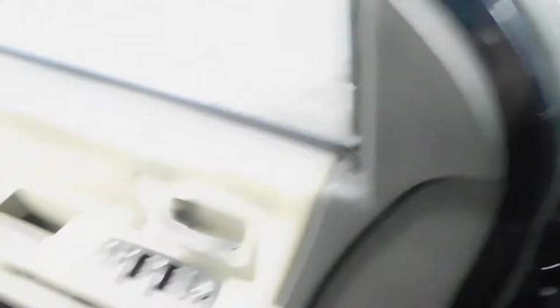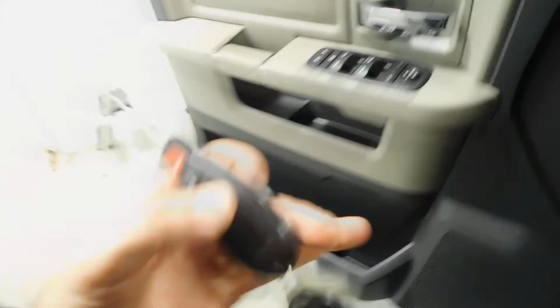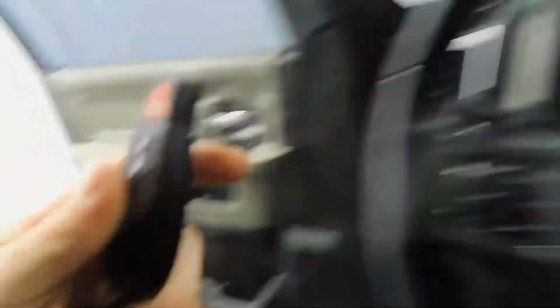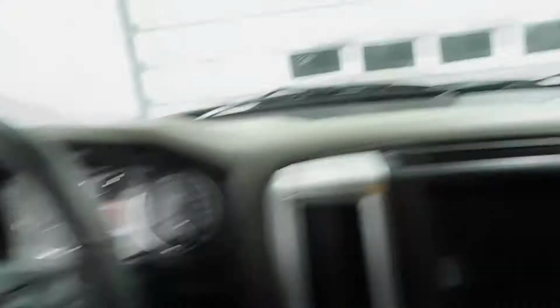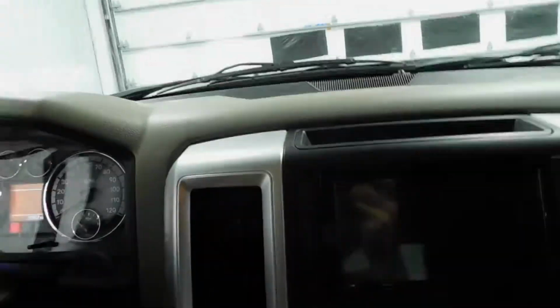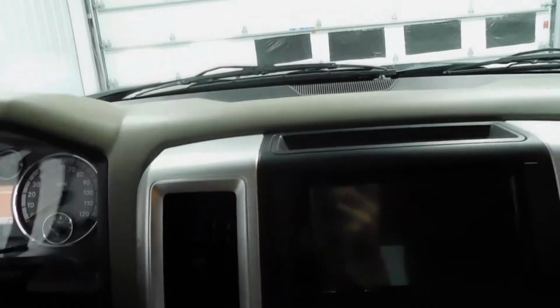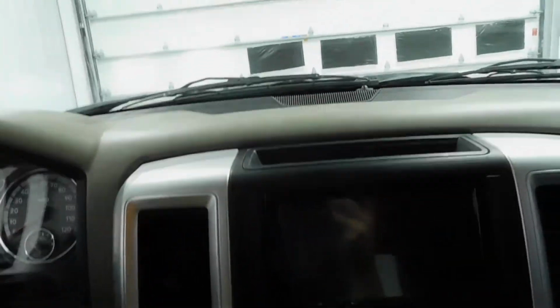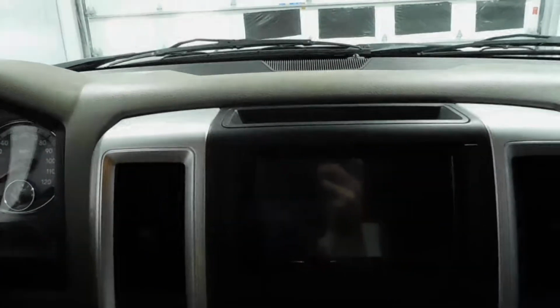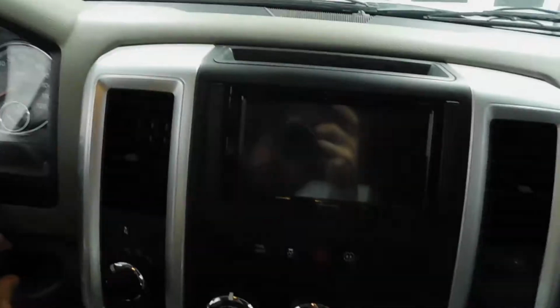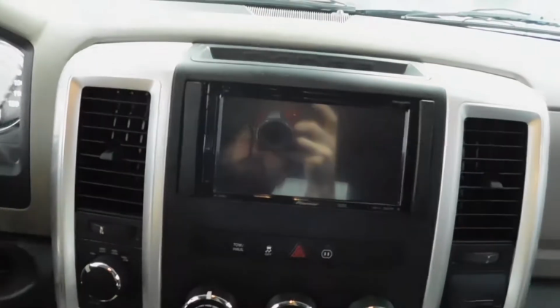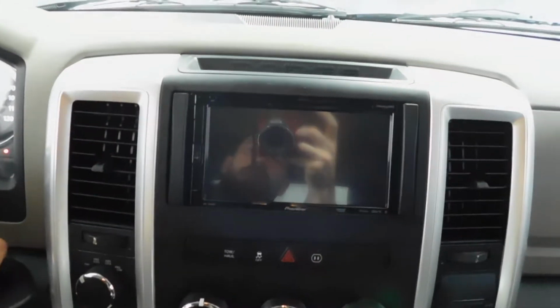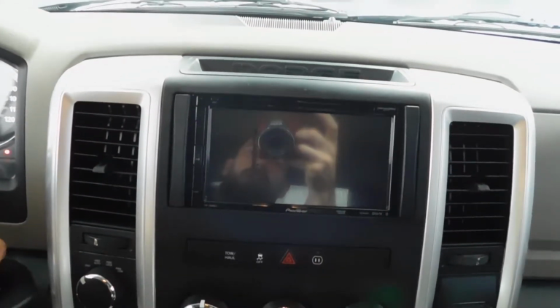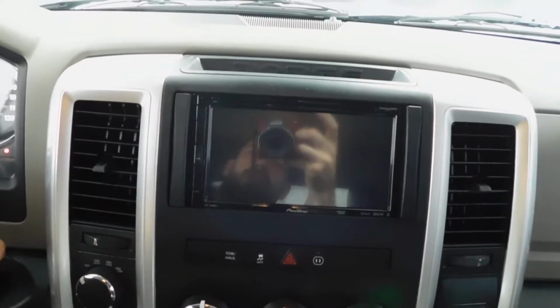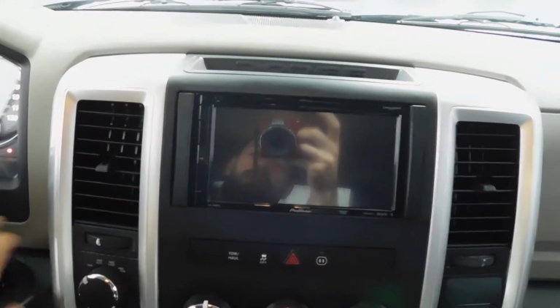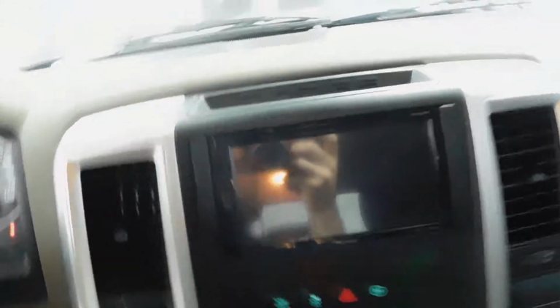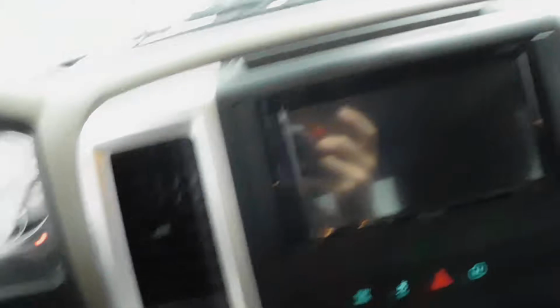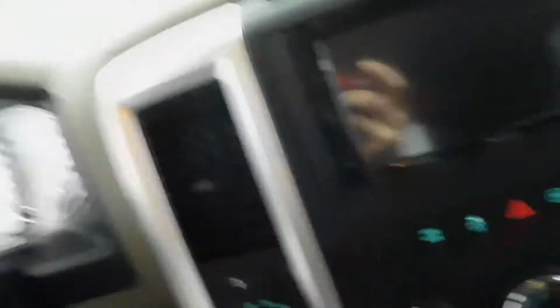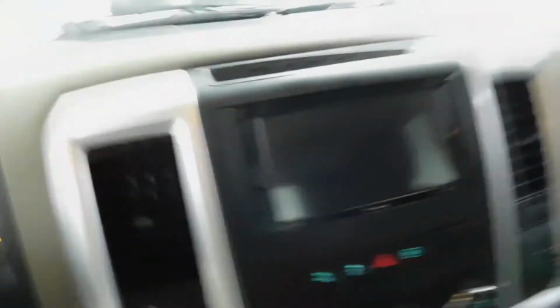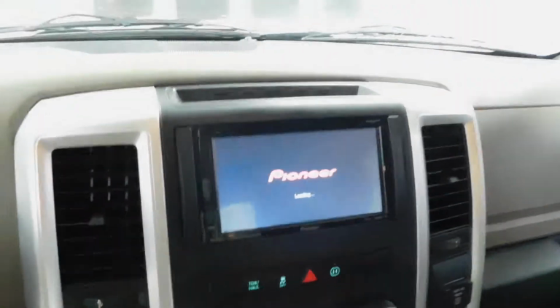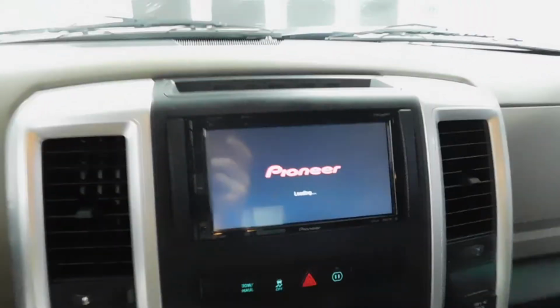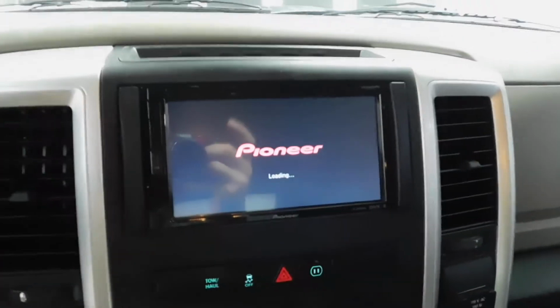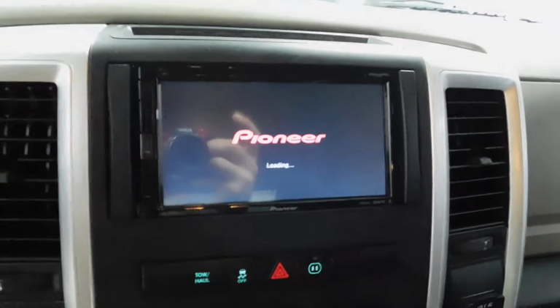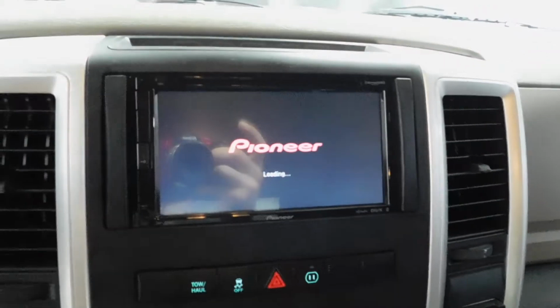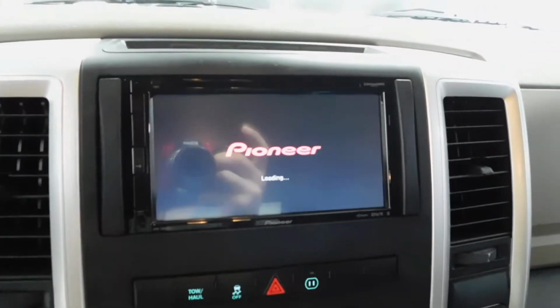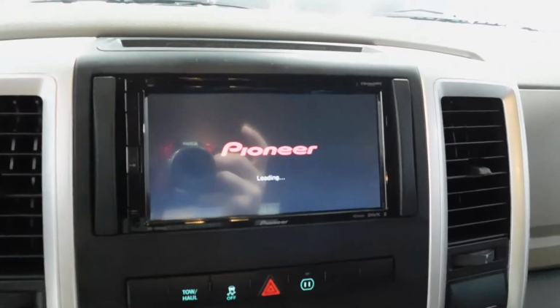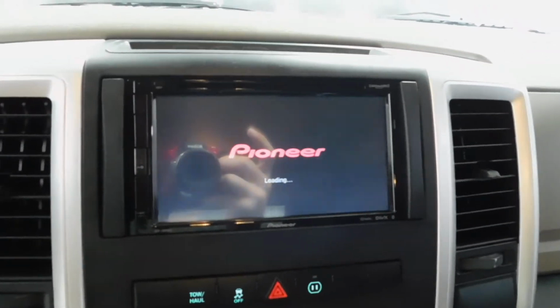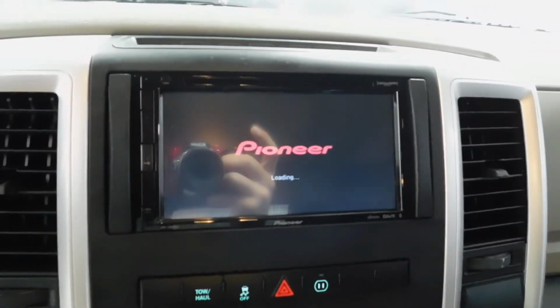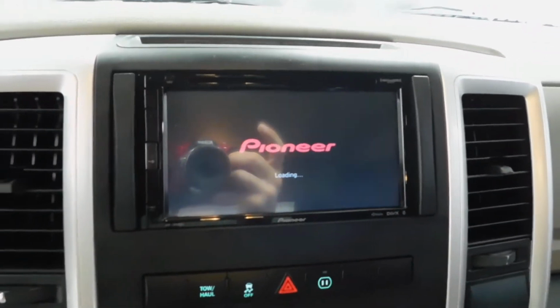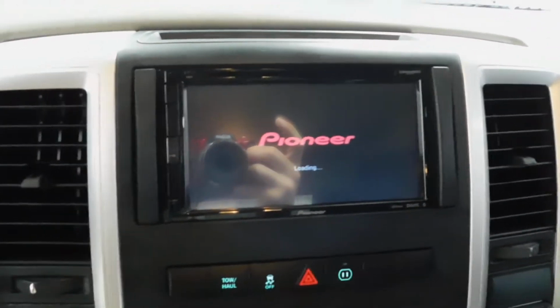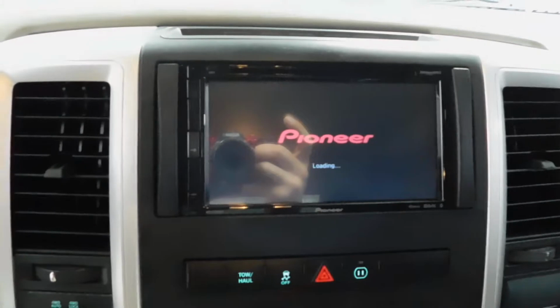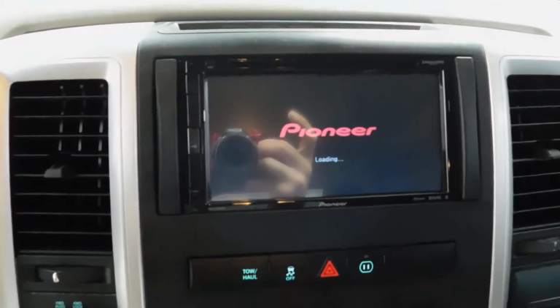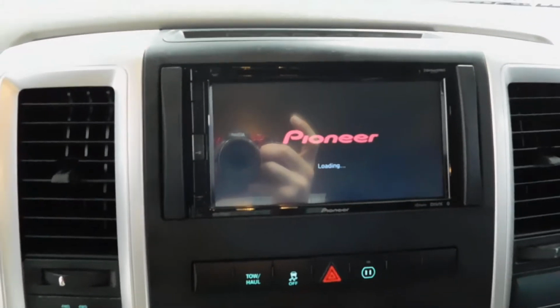The vehicle right now sounds pretty nice with the exhaust system on there. Everything's nice and stock on that exhaust system. You do have an aftermarket Pioneer radio system in there and it is super easy to navigate.